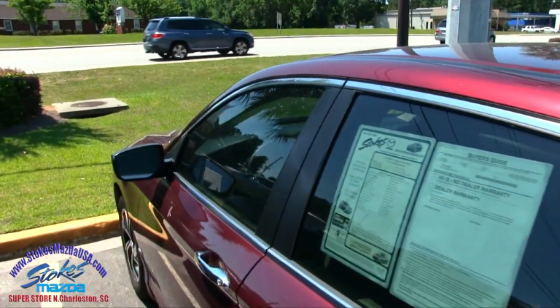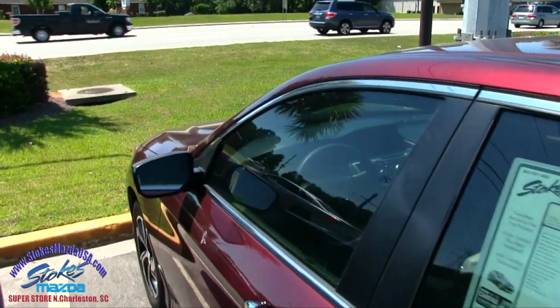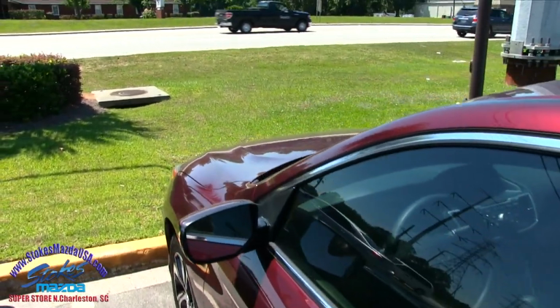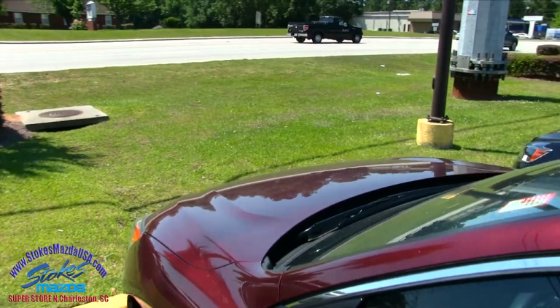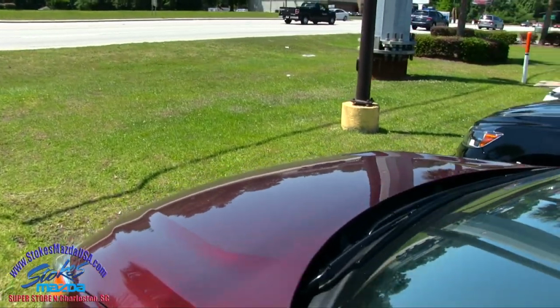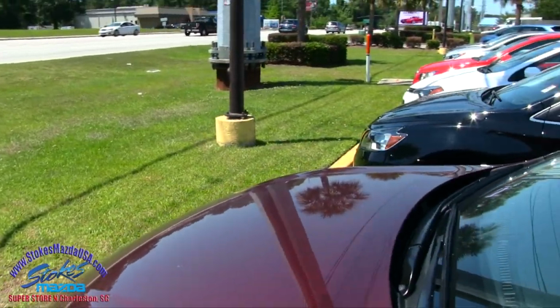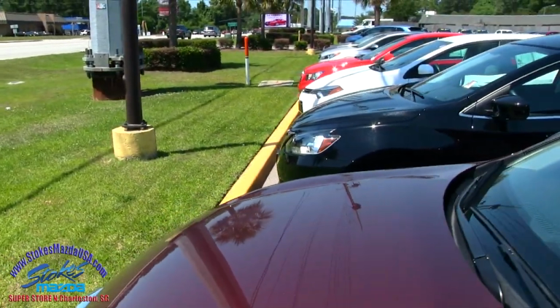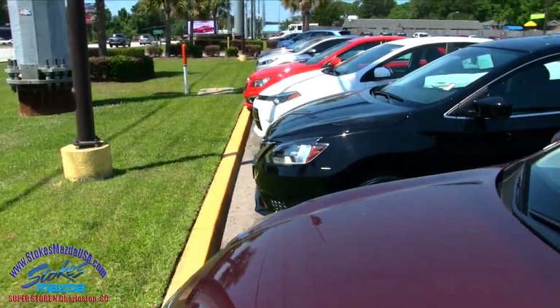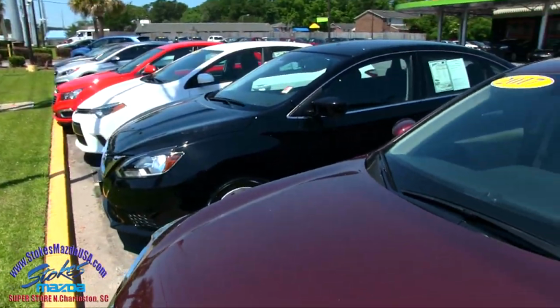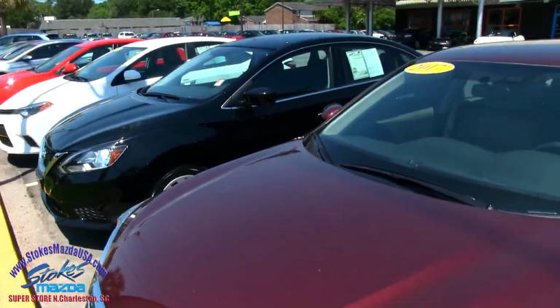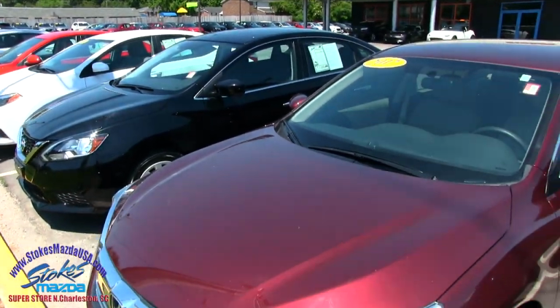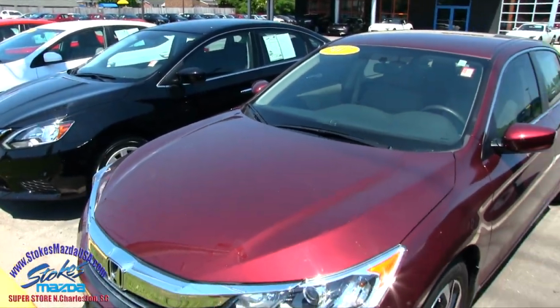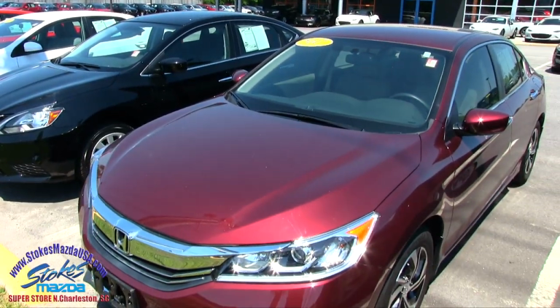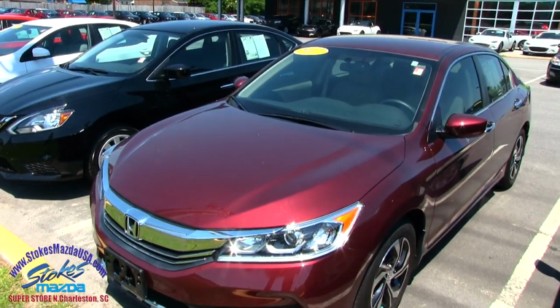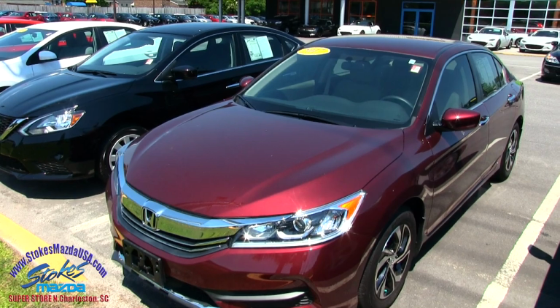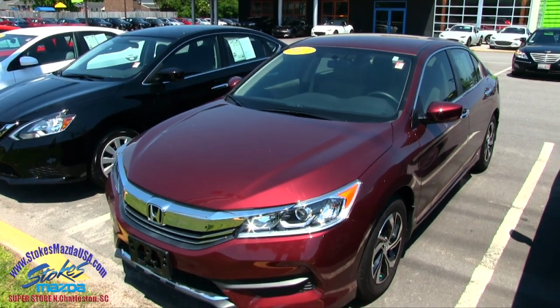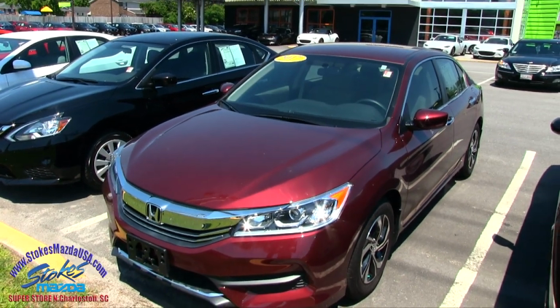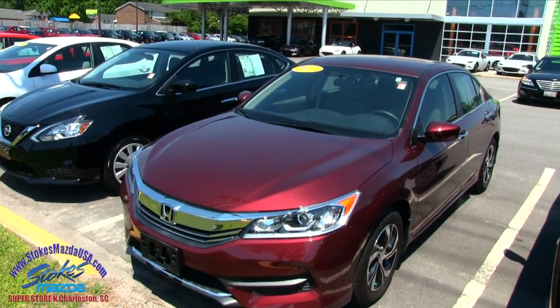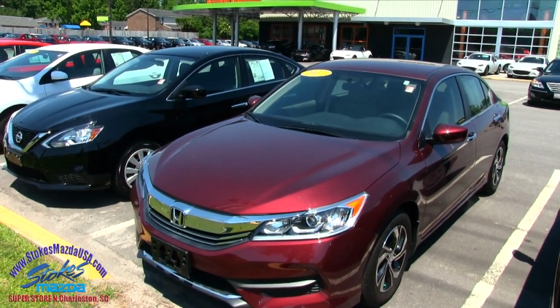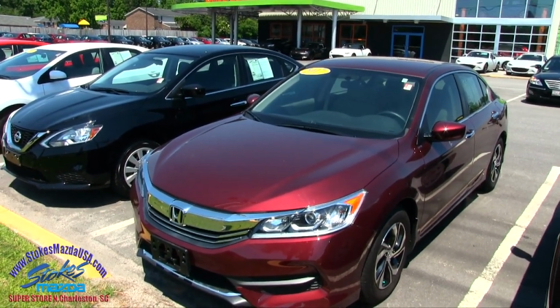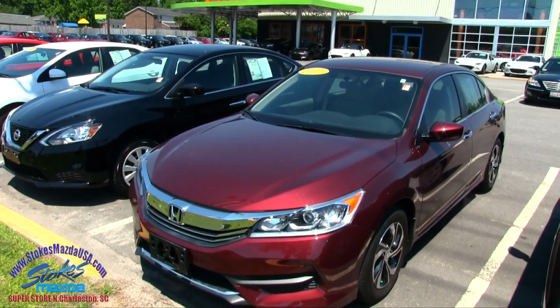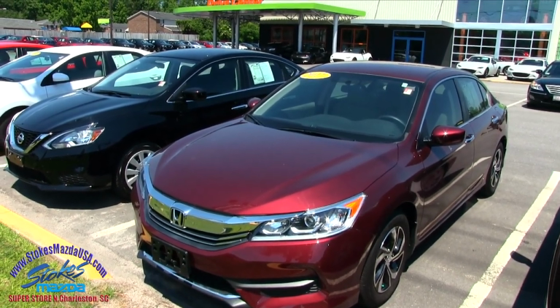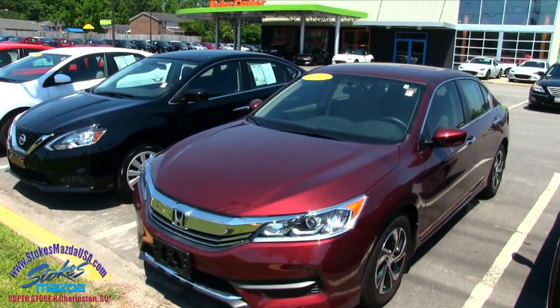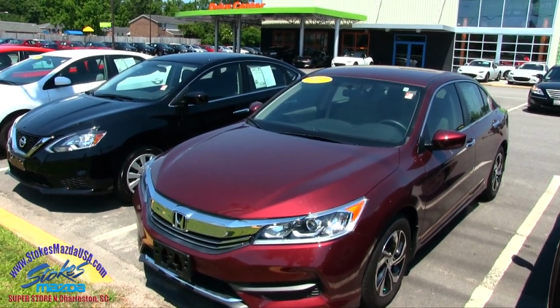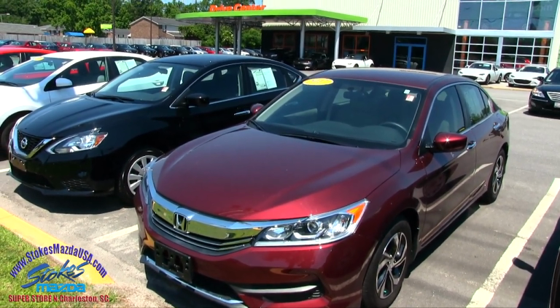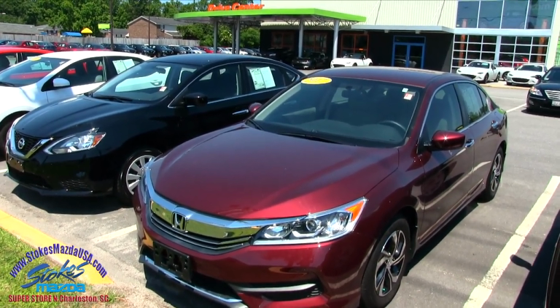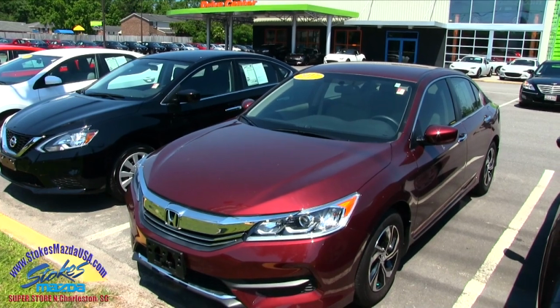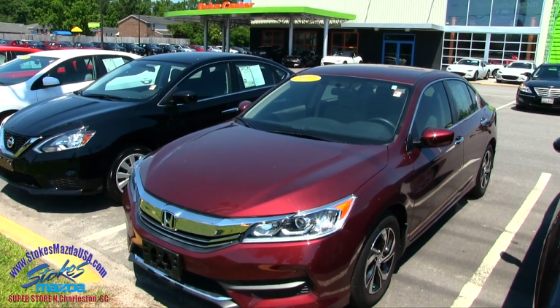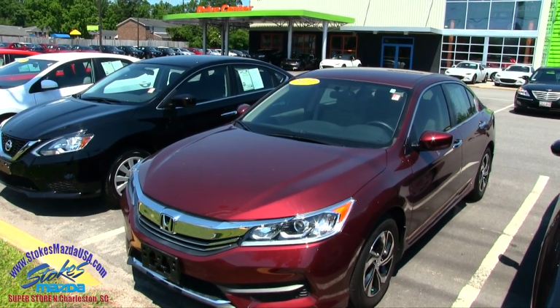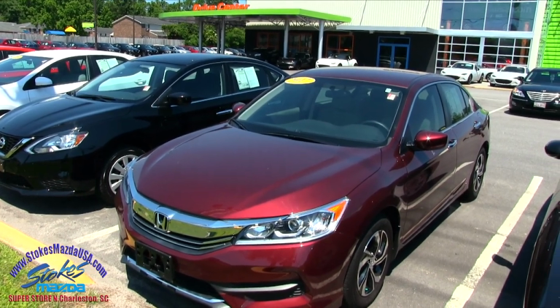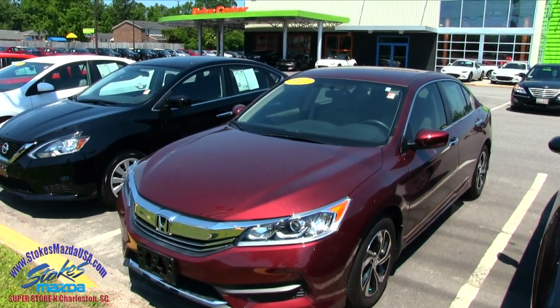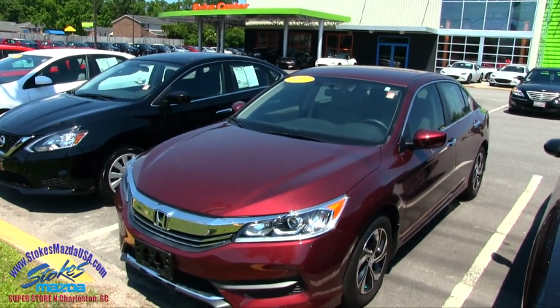So that's your 2017 Honda Accord for sale at Stokes Mazda — pre-owned and still under factory warranty. If you're interested in this car, give us a call or visit us online at StokesMazdaUSA.com. Thank you for watching the video. We'll see you soon.